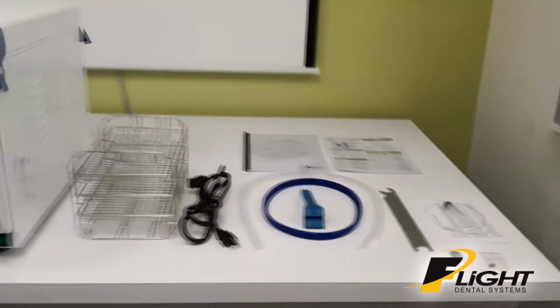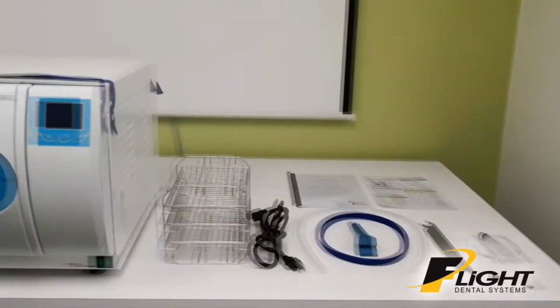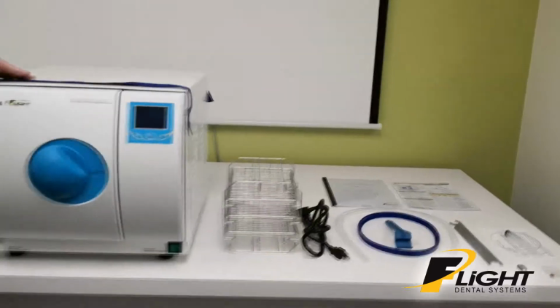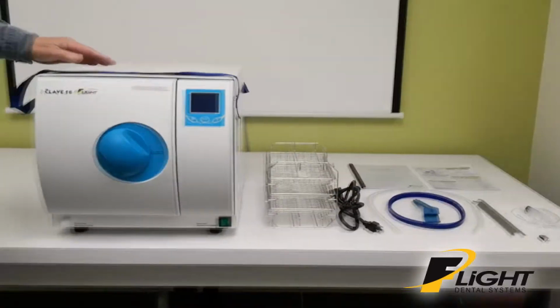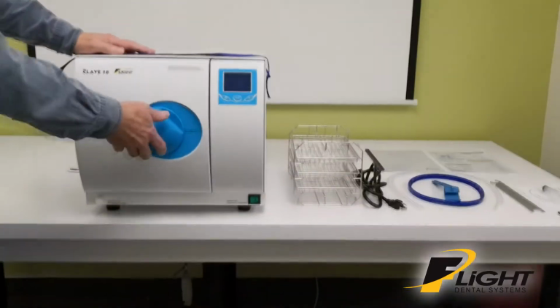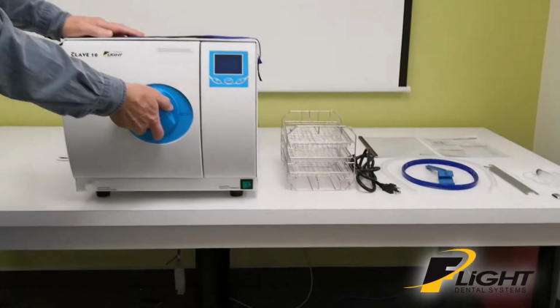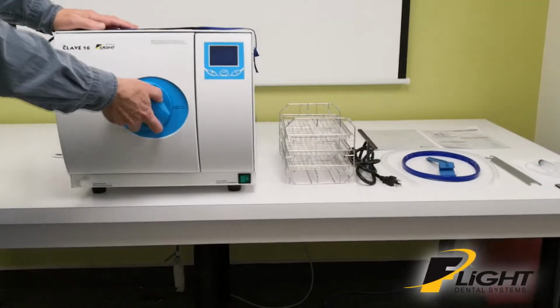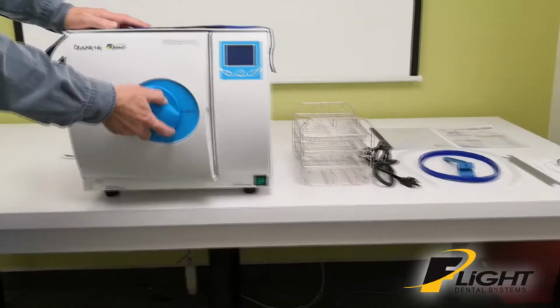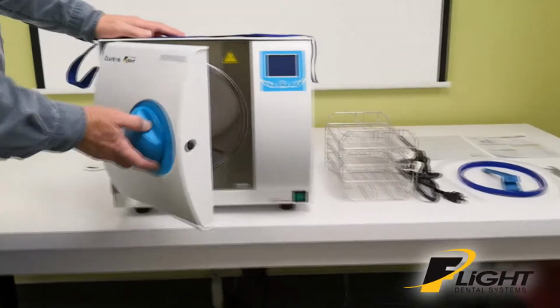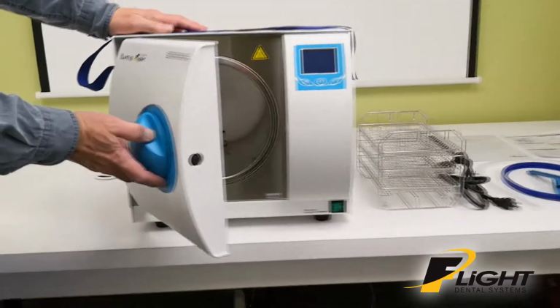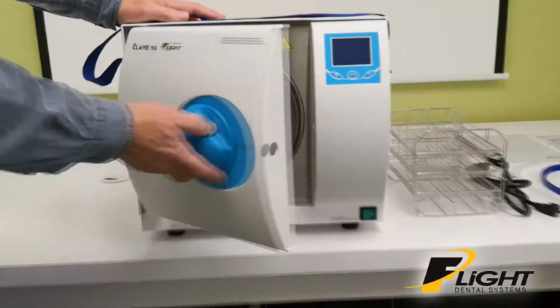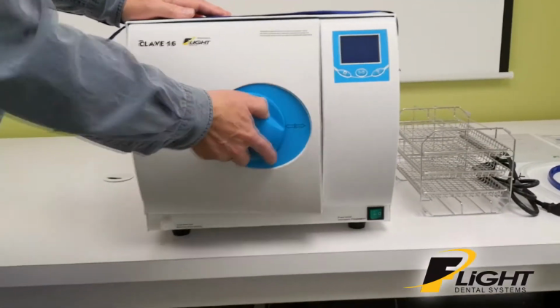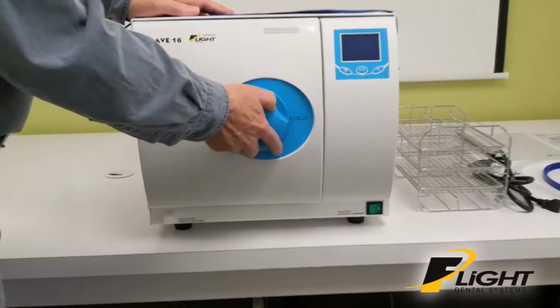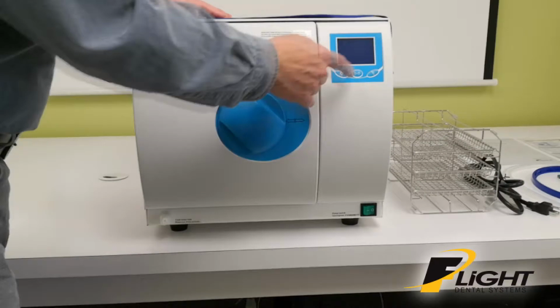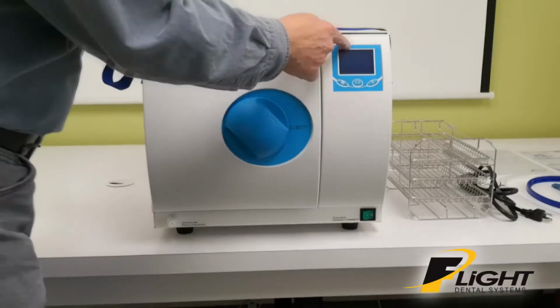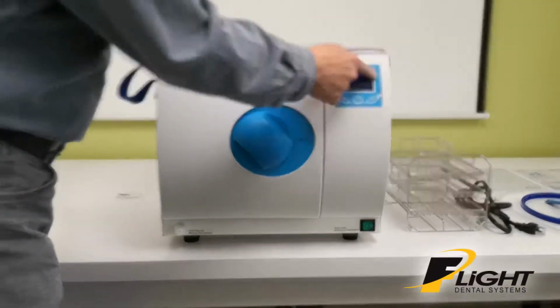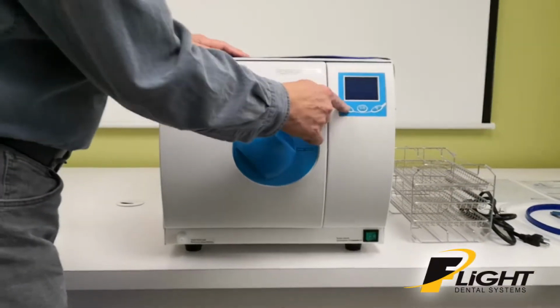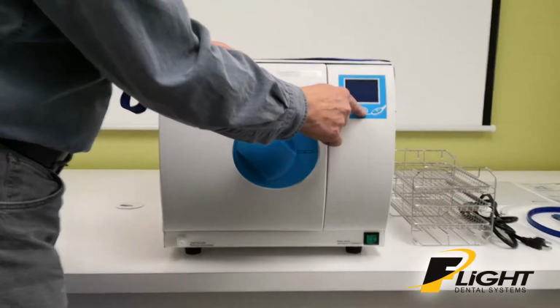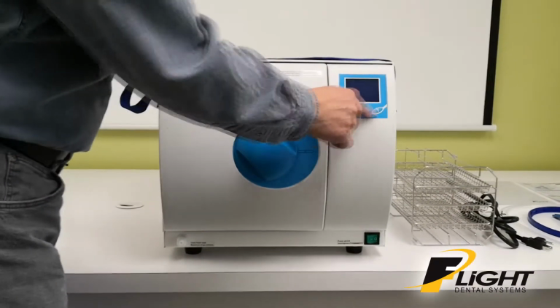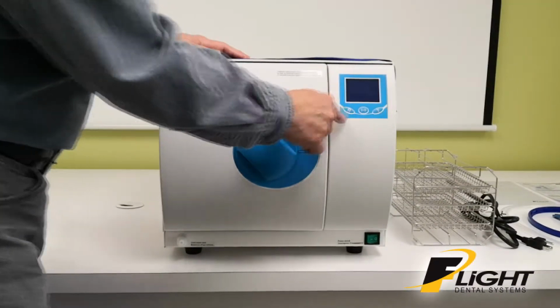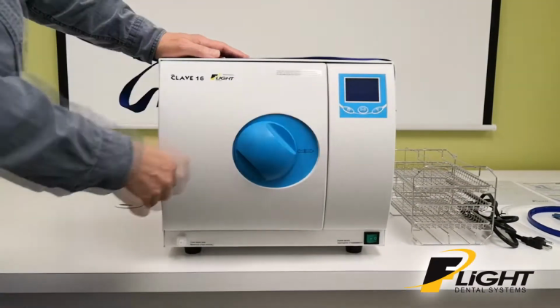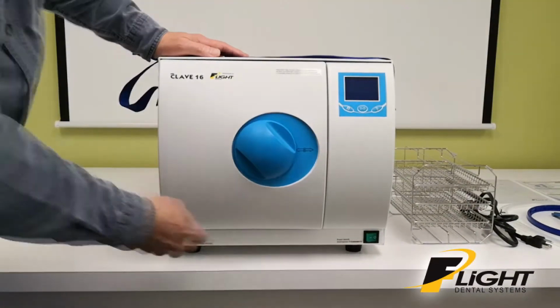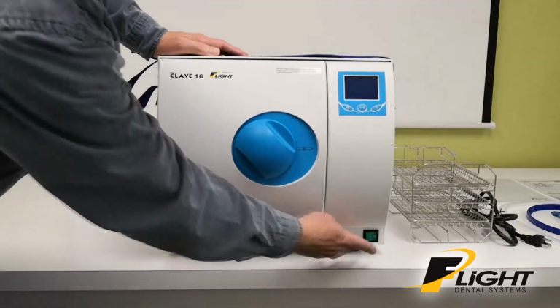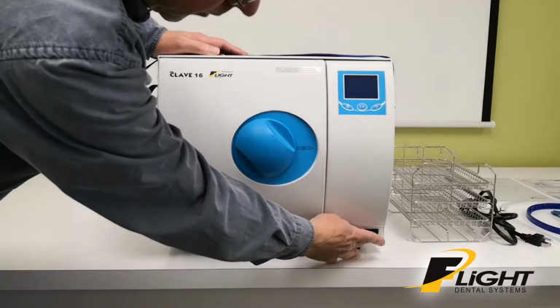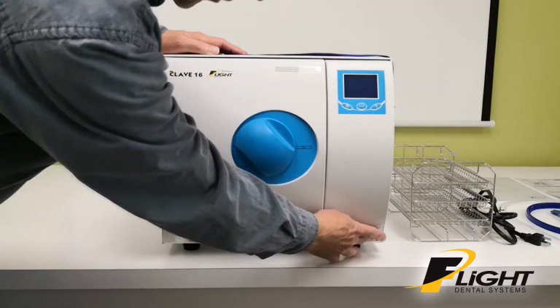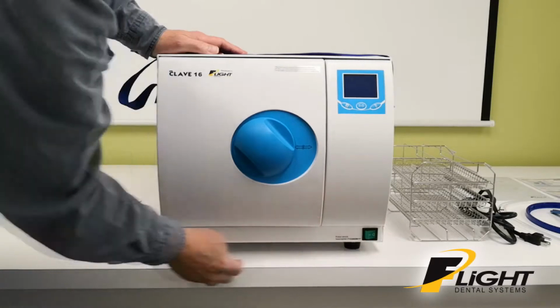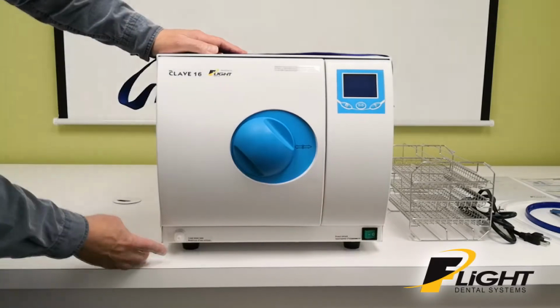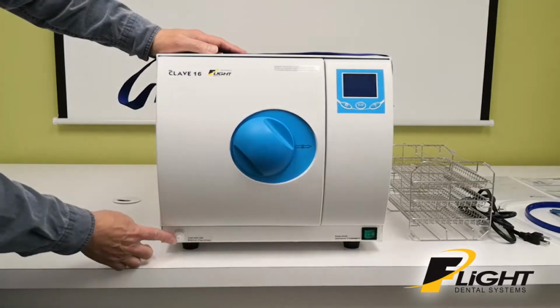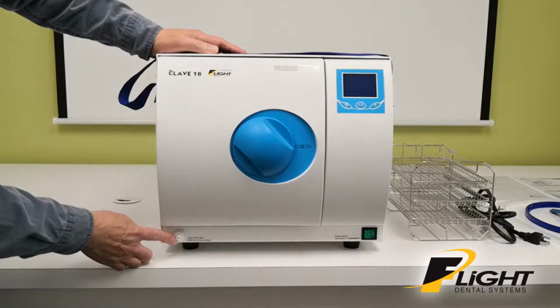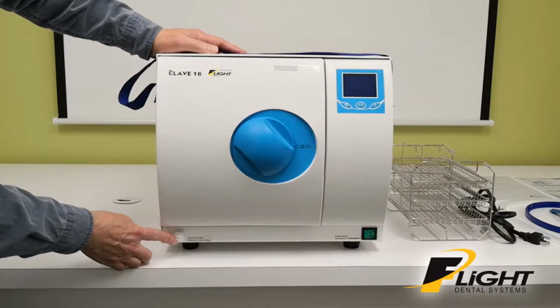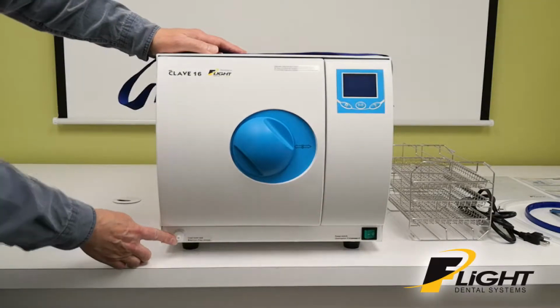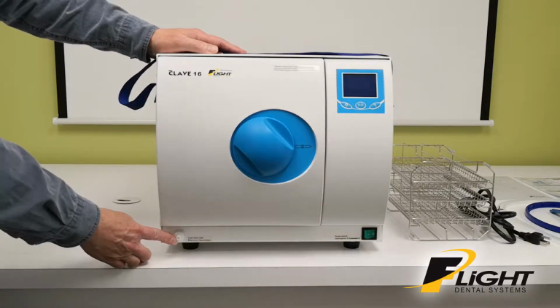The front of the unit has the door handle, display, three control buttons, an on-off switch in the front, and a drain port for the used water.